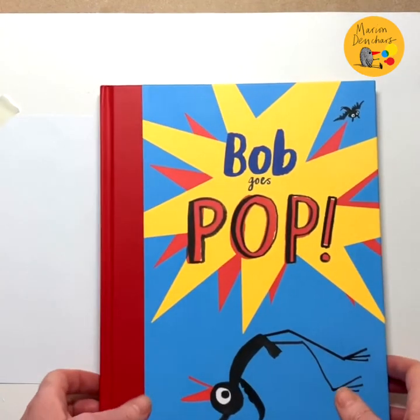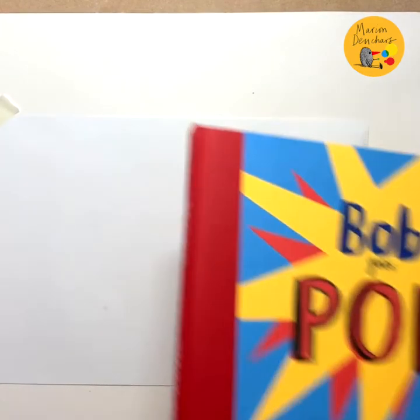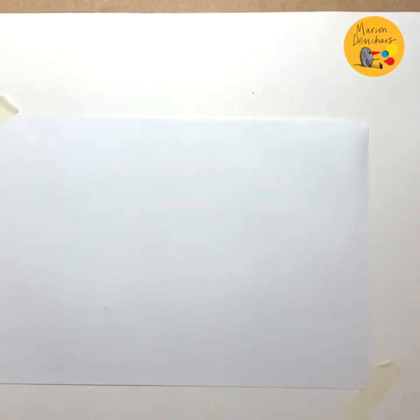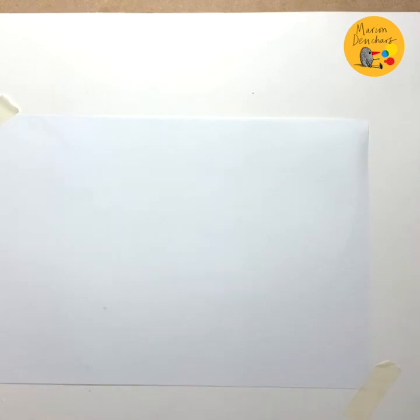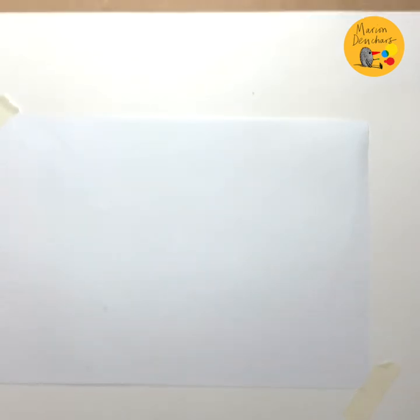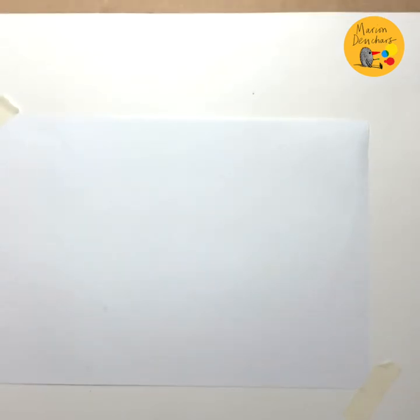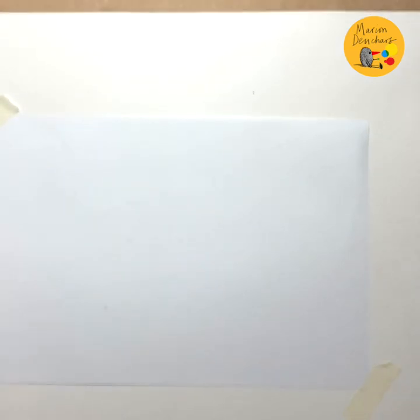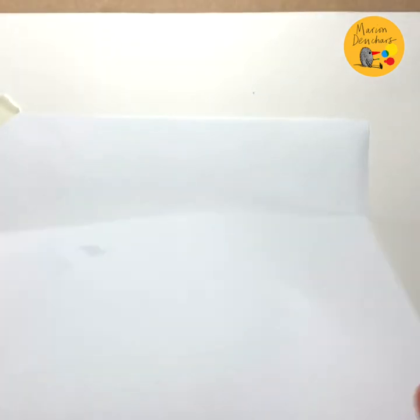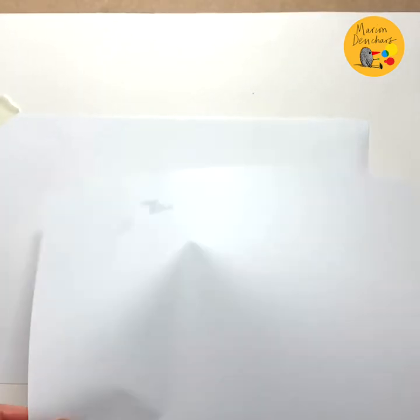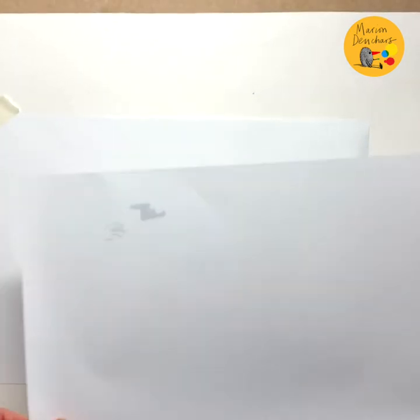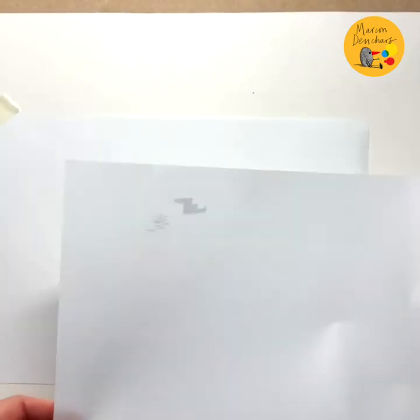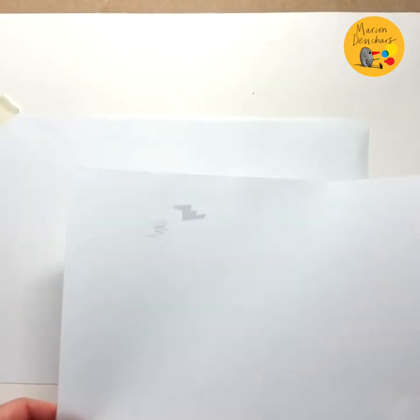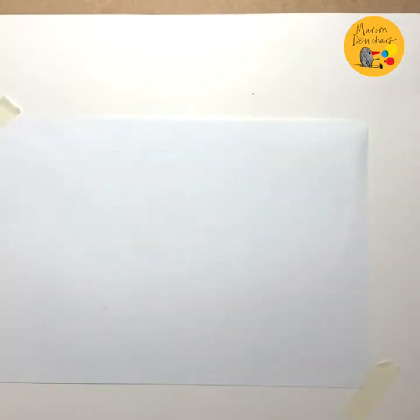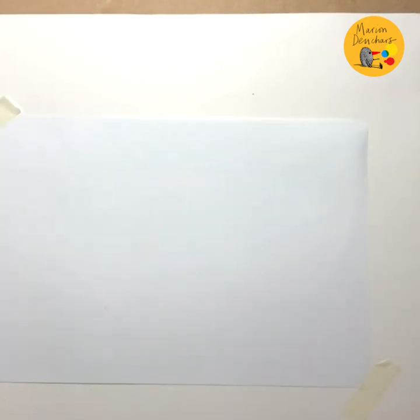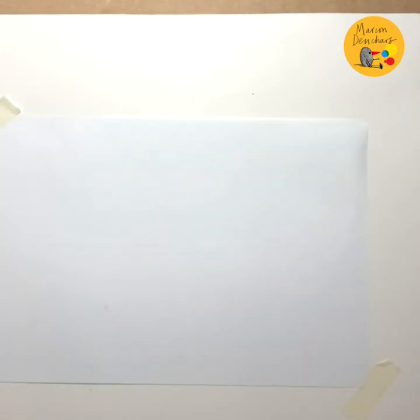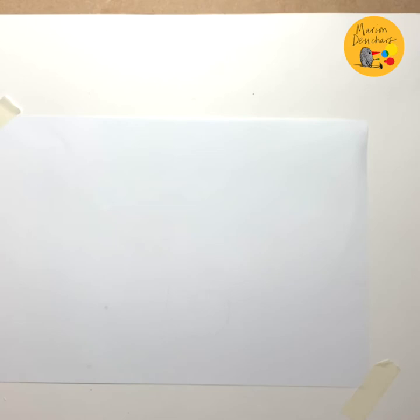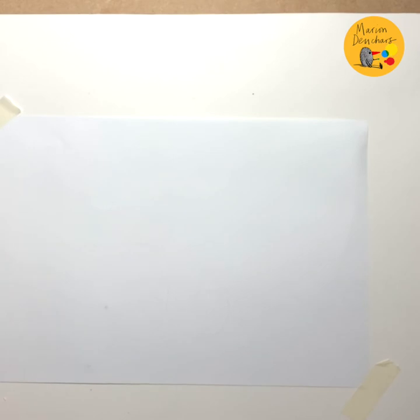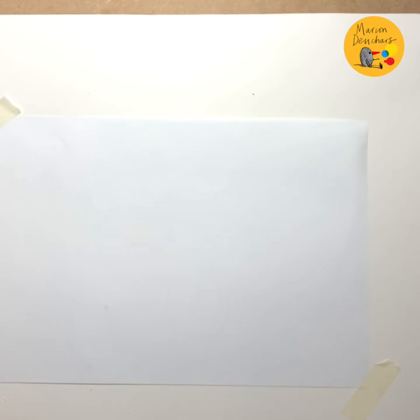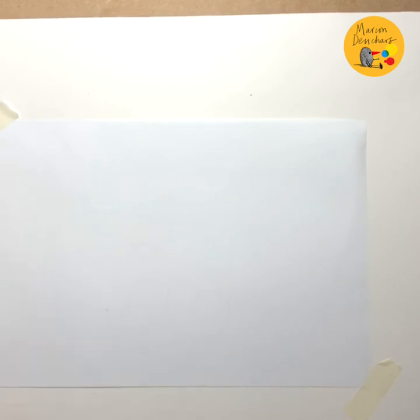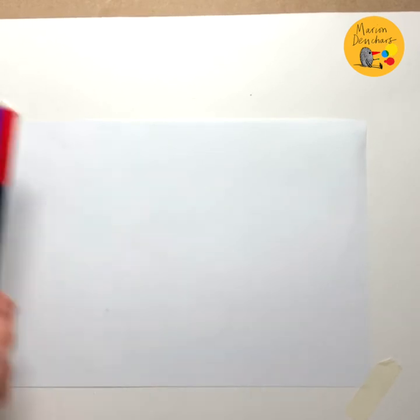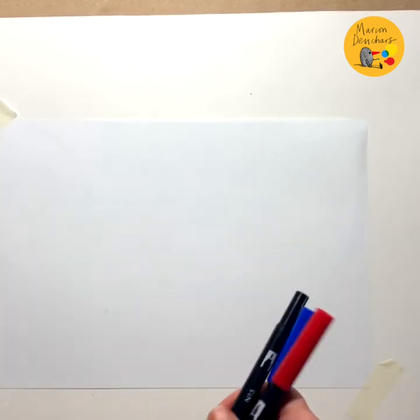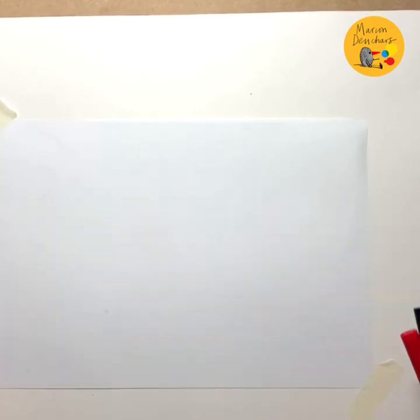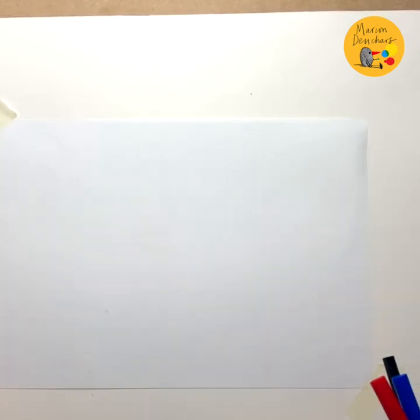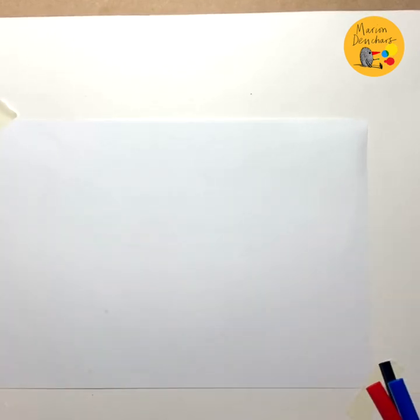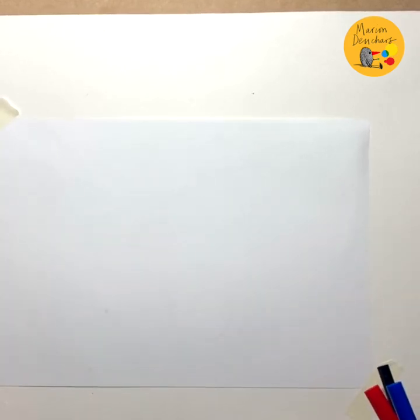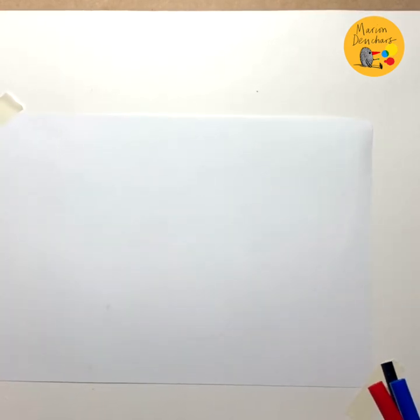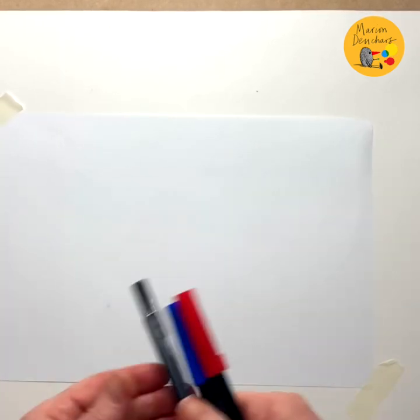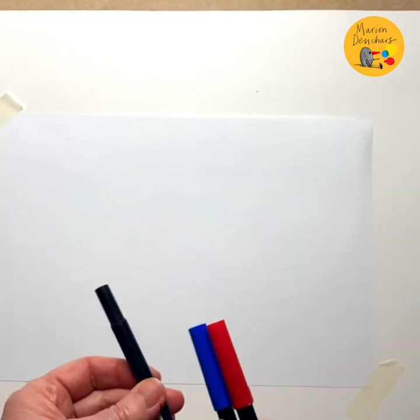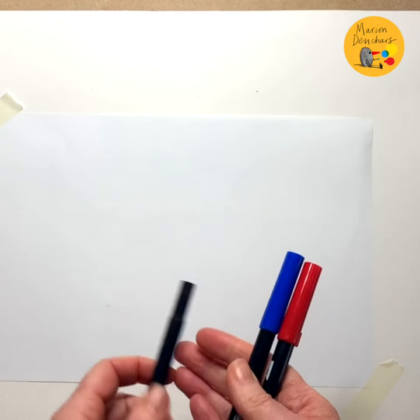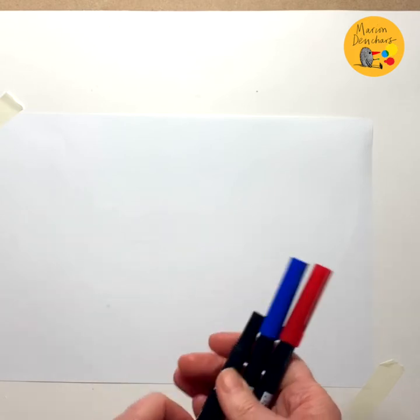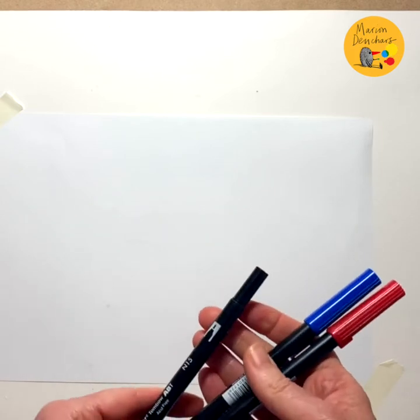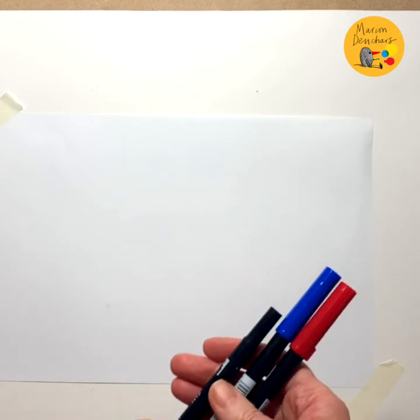So what do I need for today? I just need some paper and I'm only going to use three colours. You can use any felt tip pens or coloured pens you like, or coloured pencils.